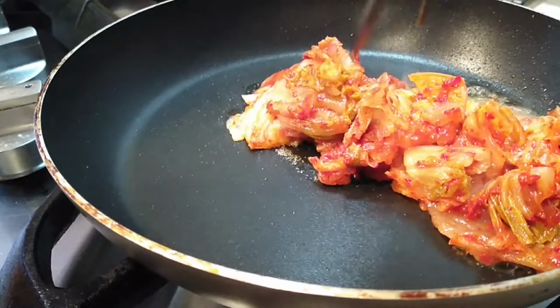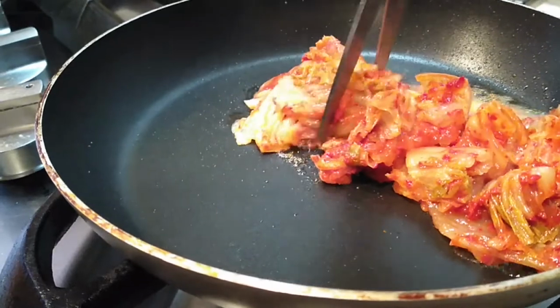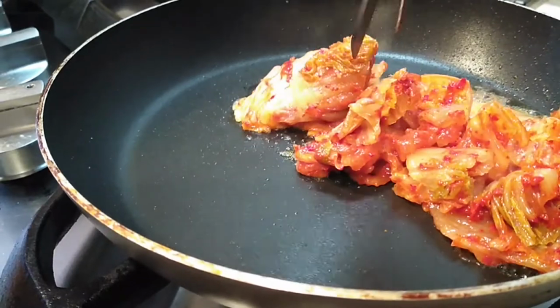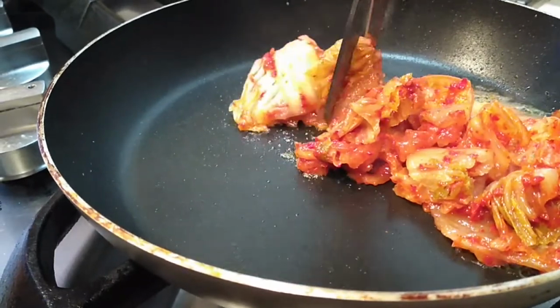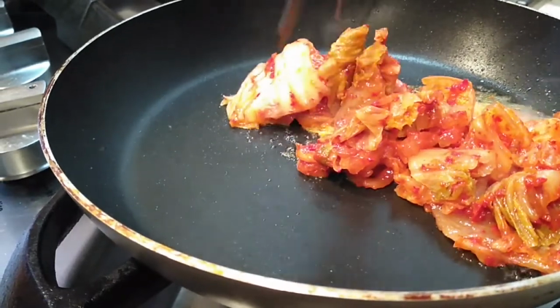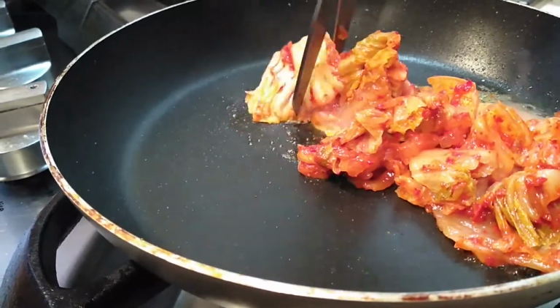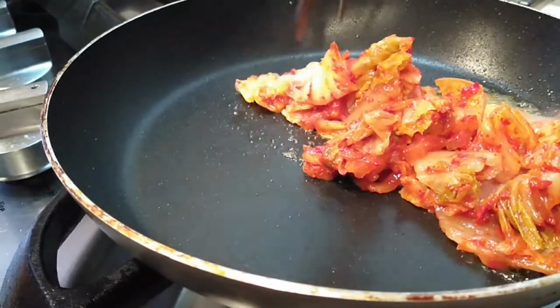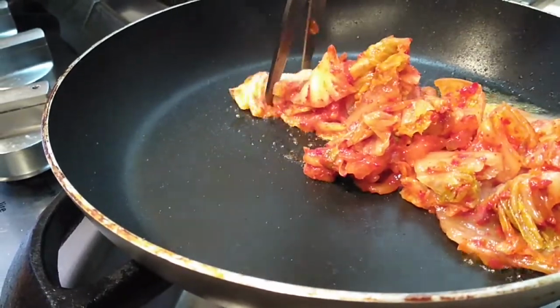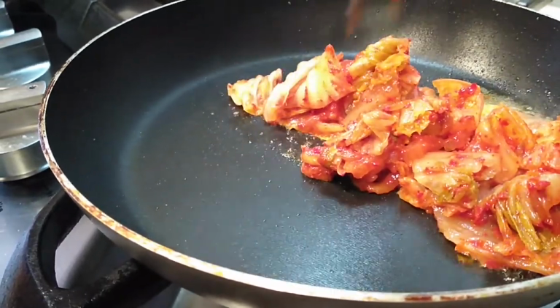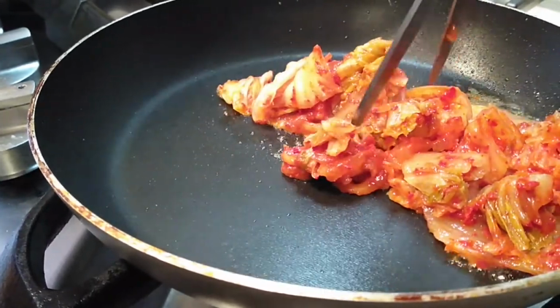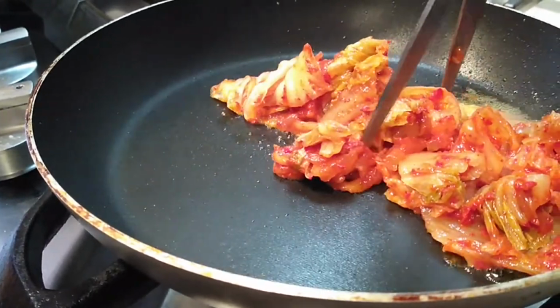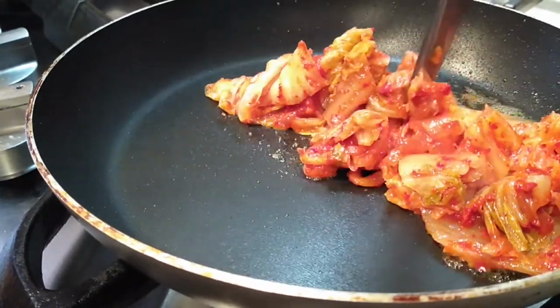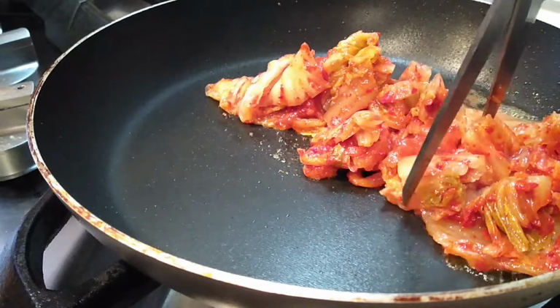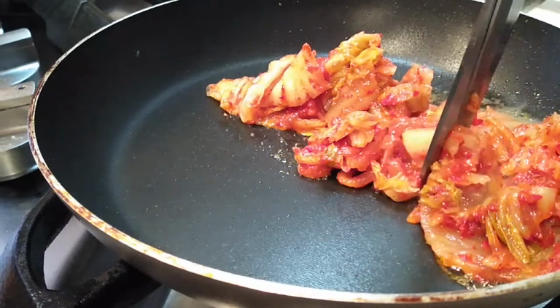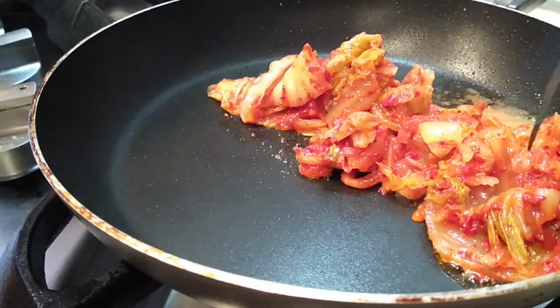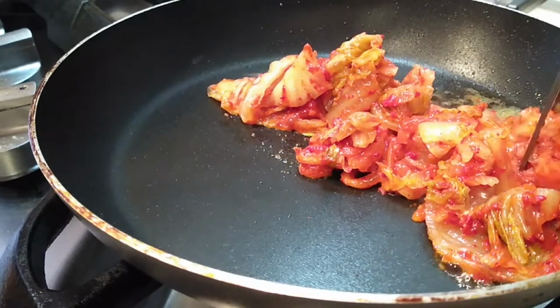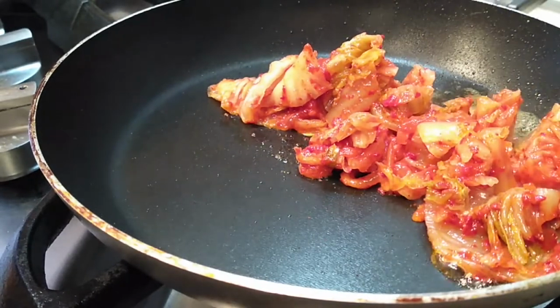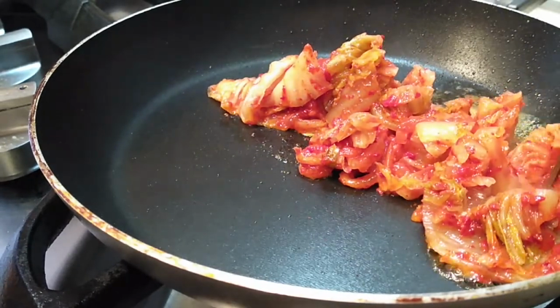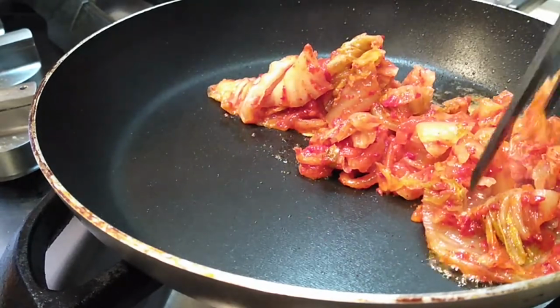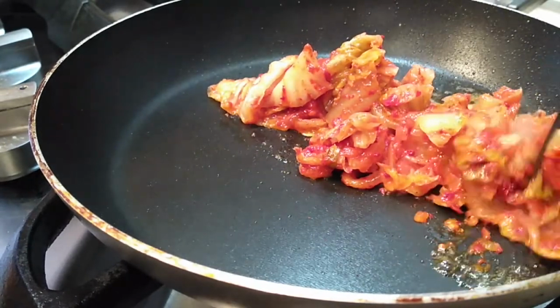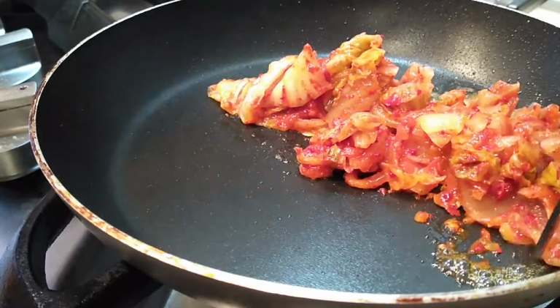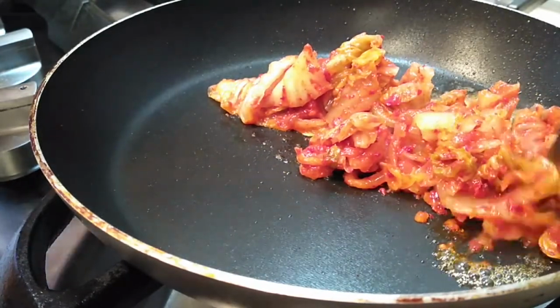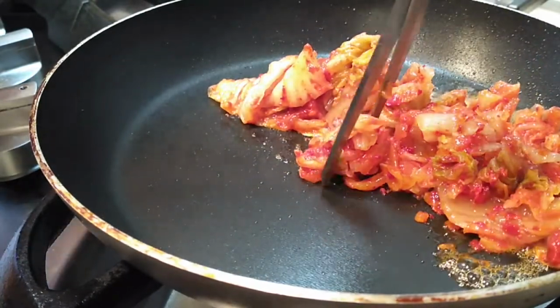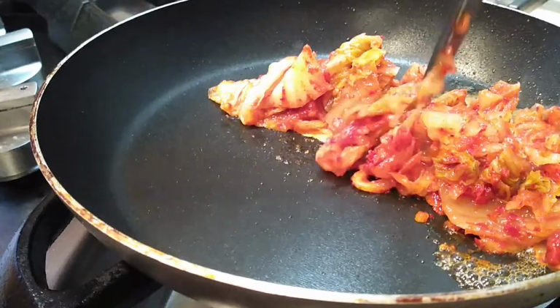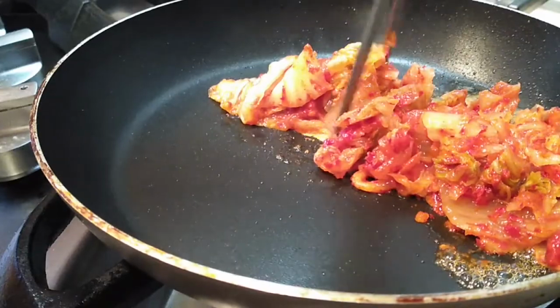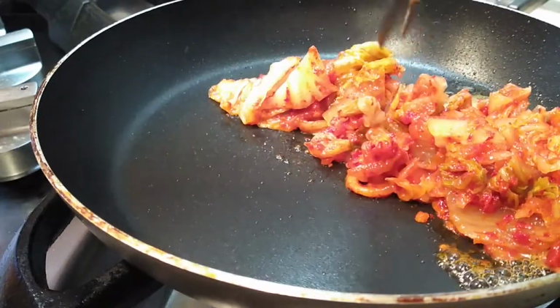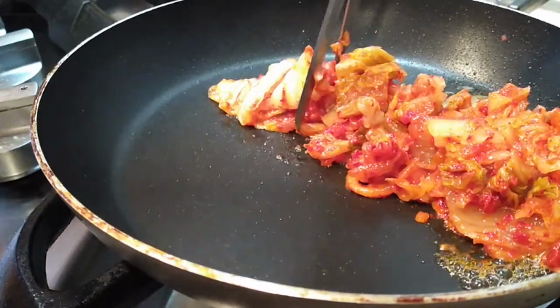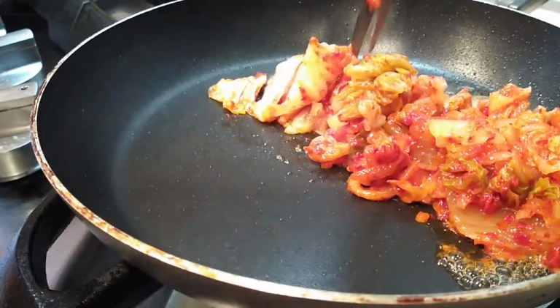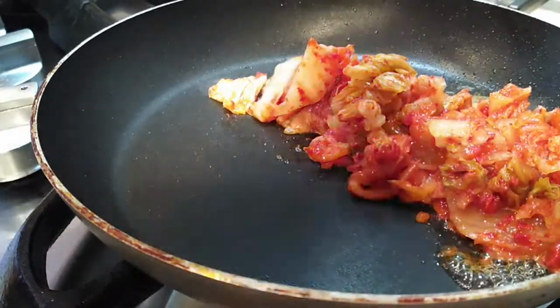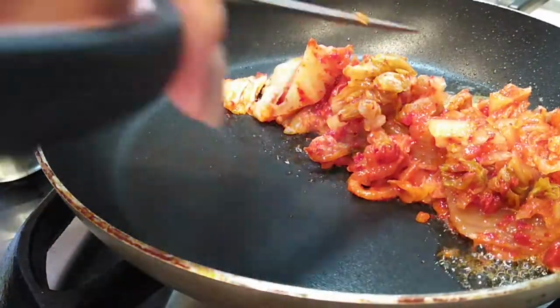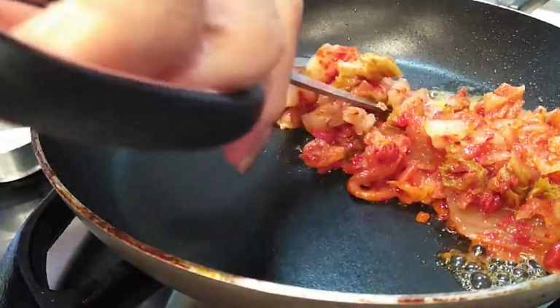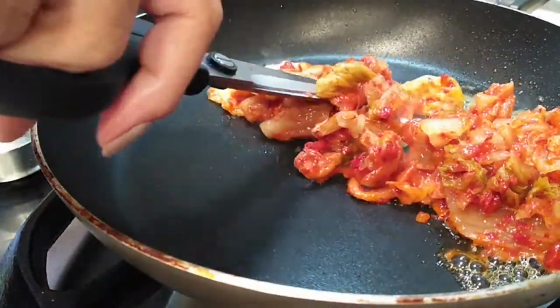I am using scissors right into the pan because, you know, less dishes — let's make things easier for us. So cut it right into the pan. You want to make little bite-size pieces because you don't want to be ripping out a whole piece of kimchi when you're trying to eat a bite of your quesadilla.